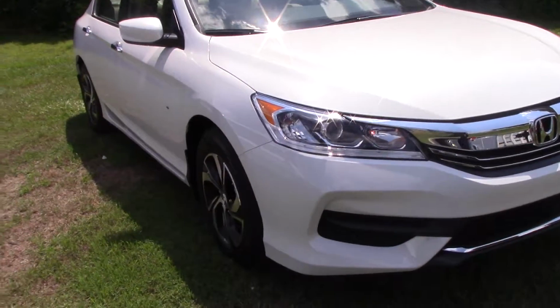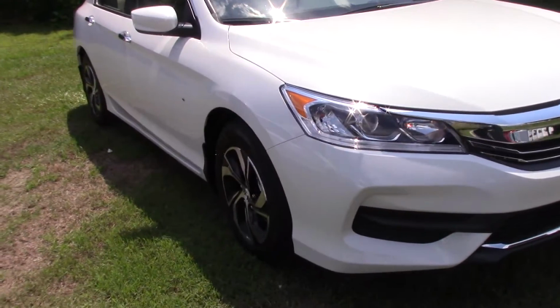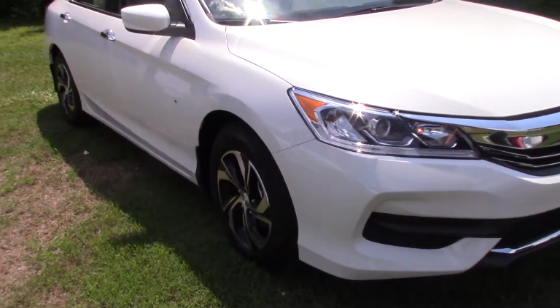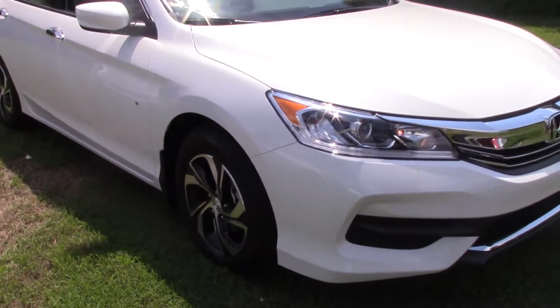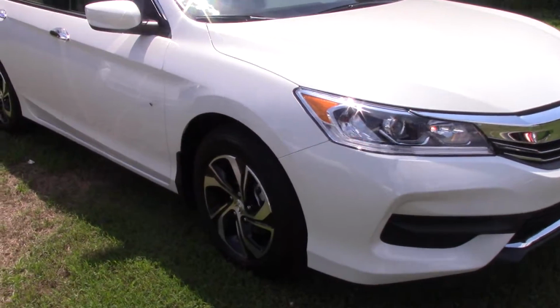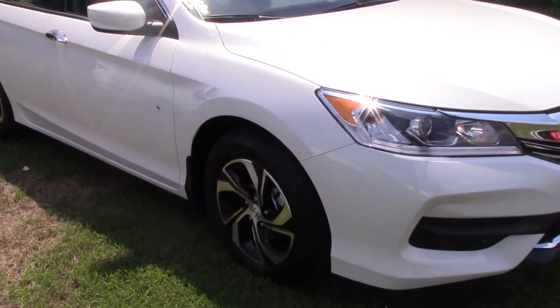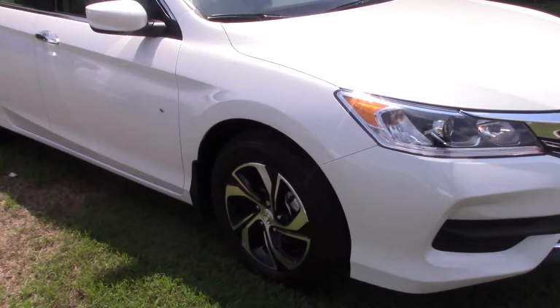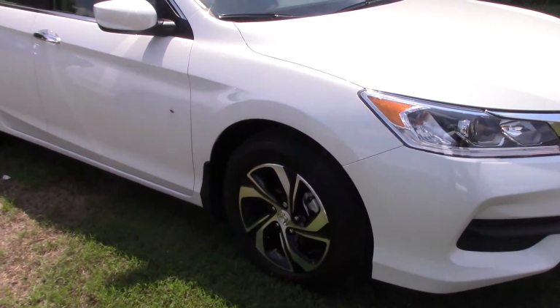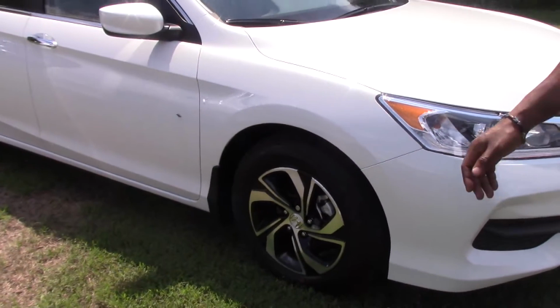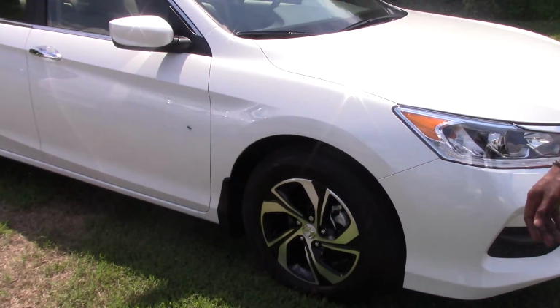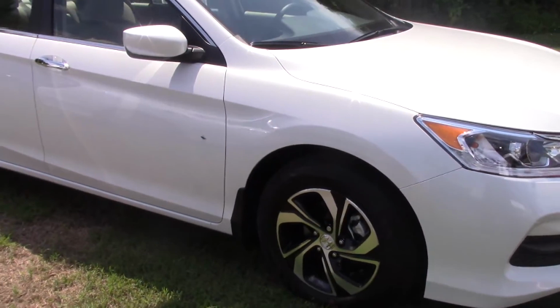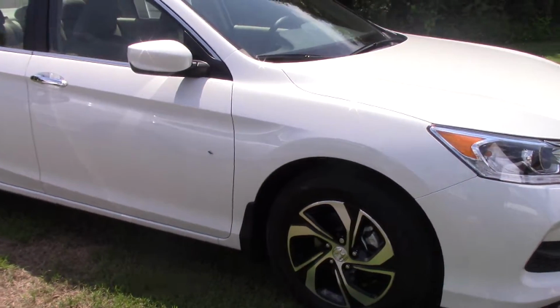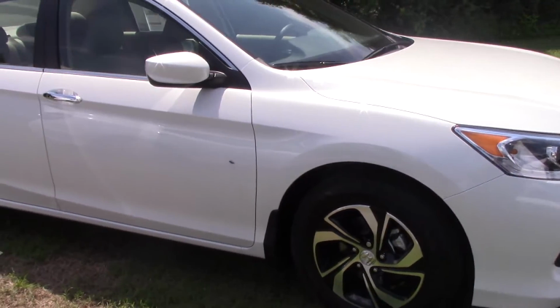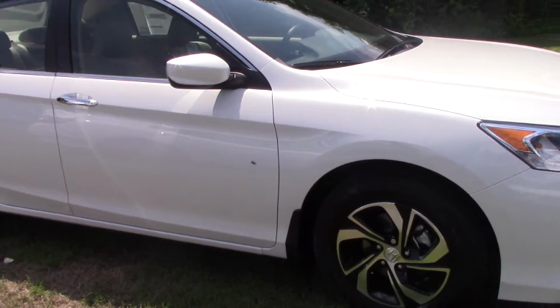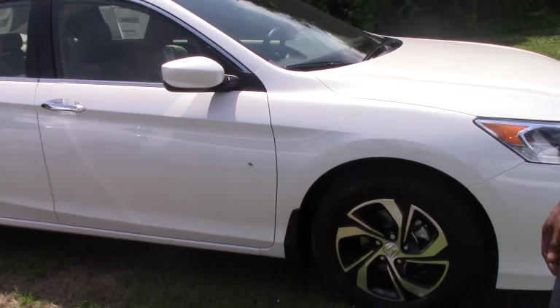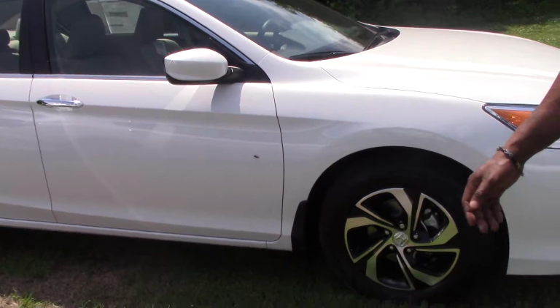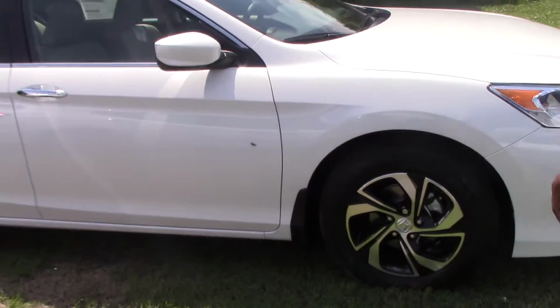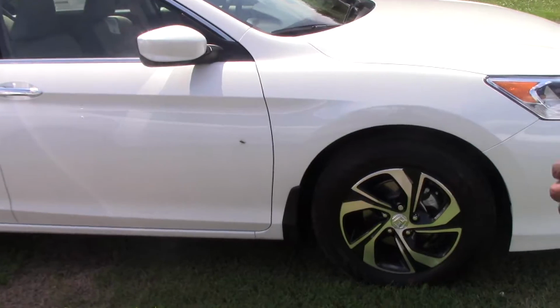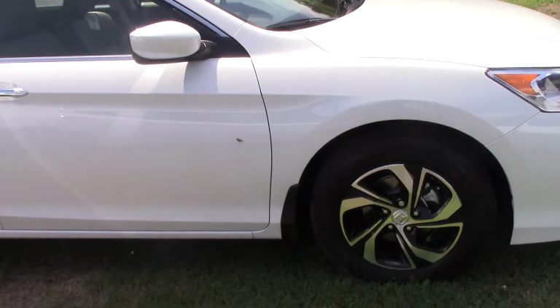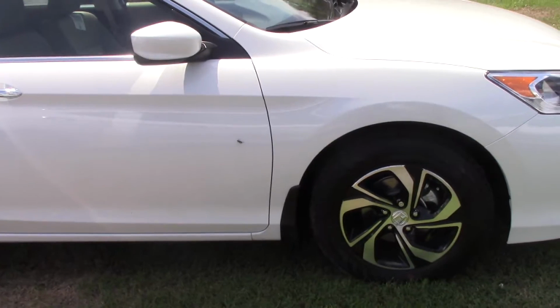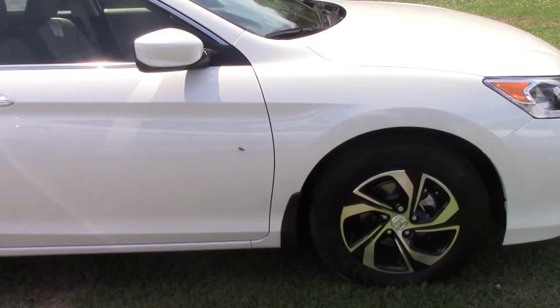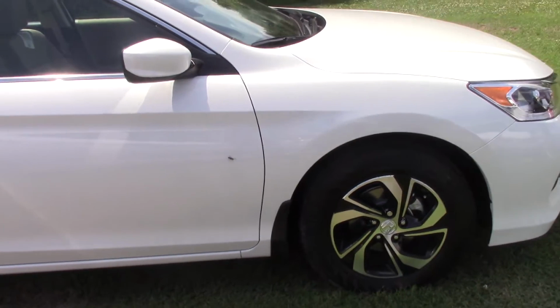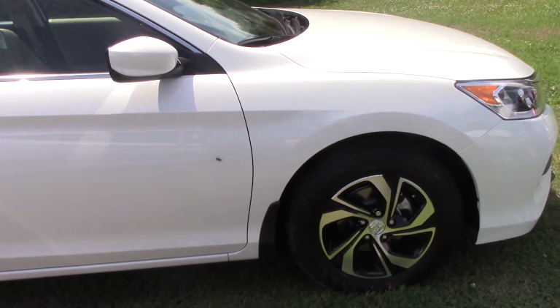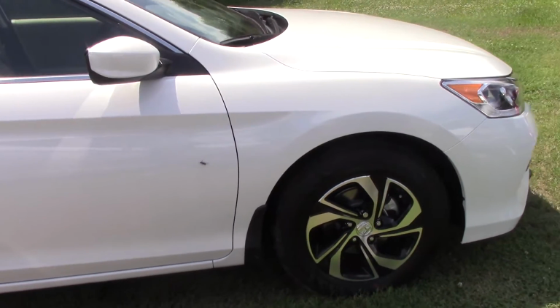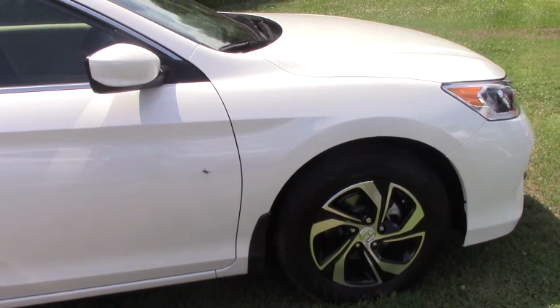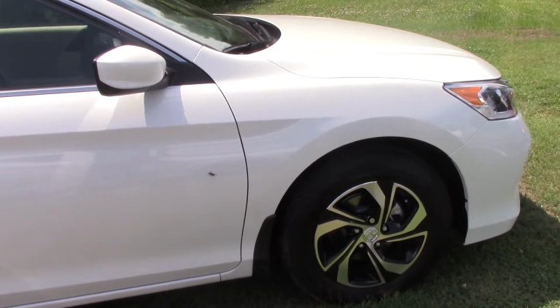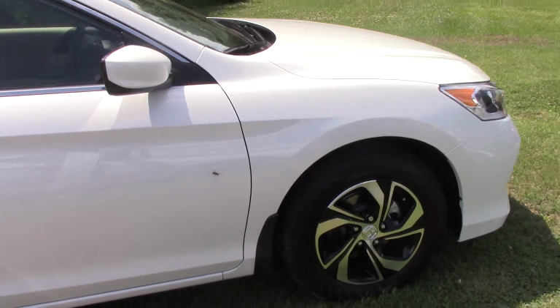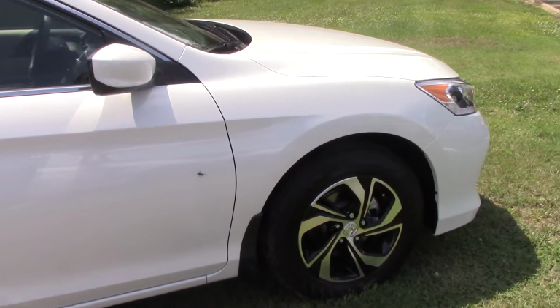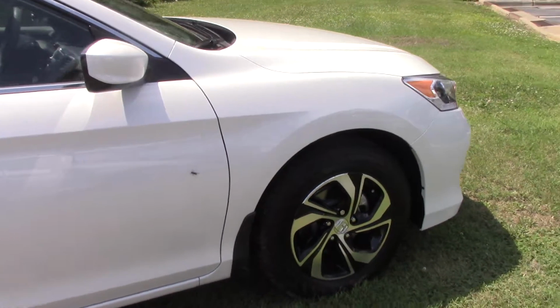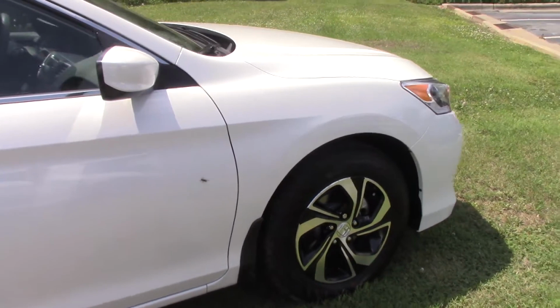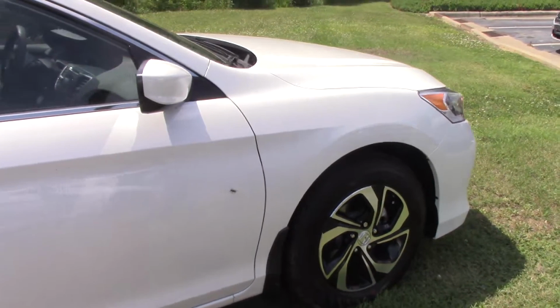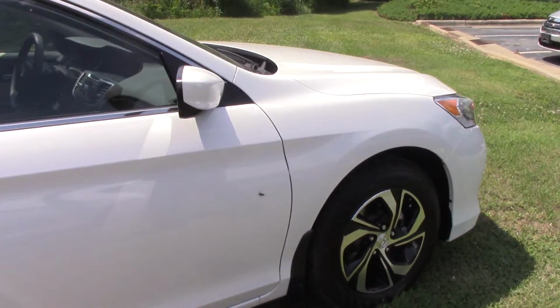This is the baseline entry level model for the Honda Accord, but when I say baseline, it doesn't look base. It has alloy wheels instead of hubcaps.